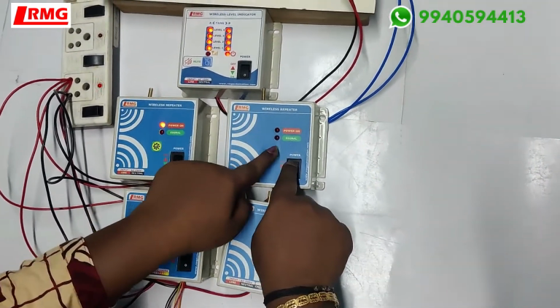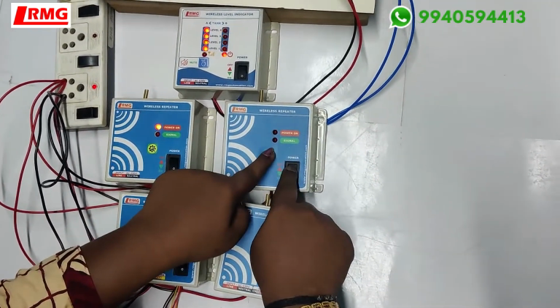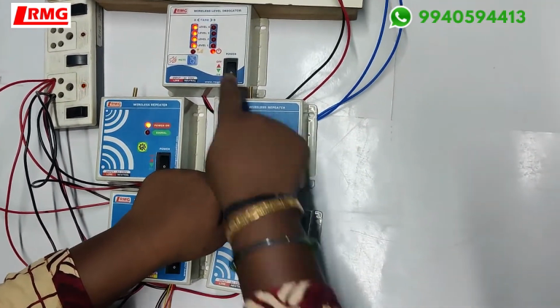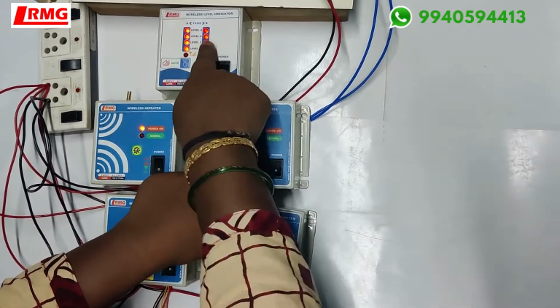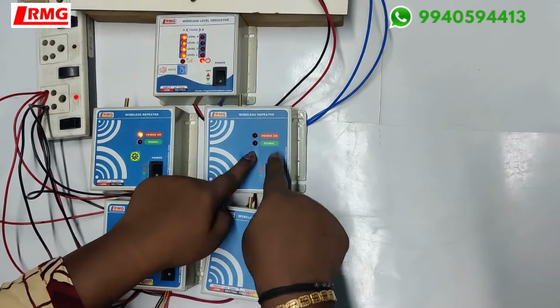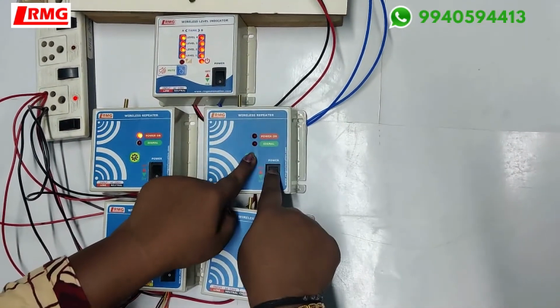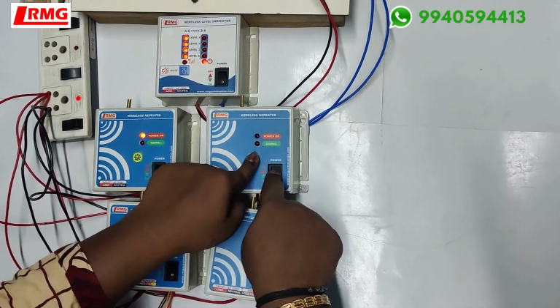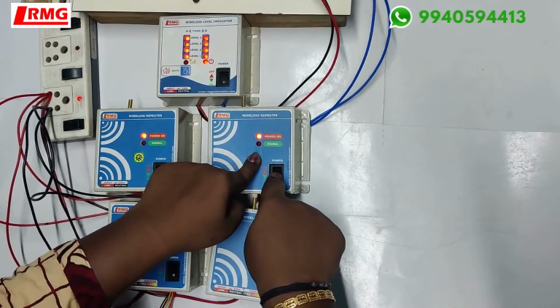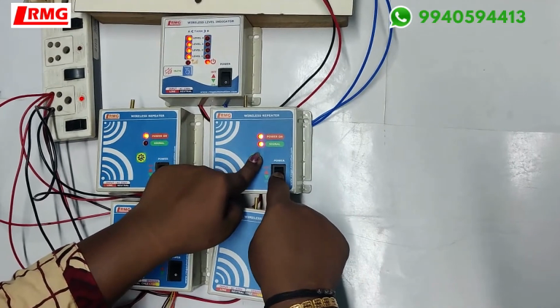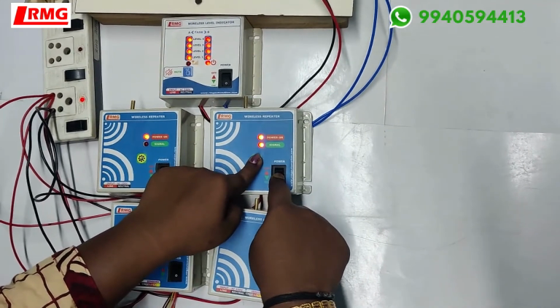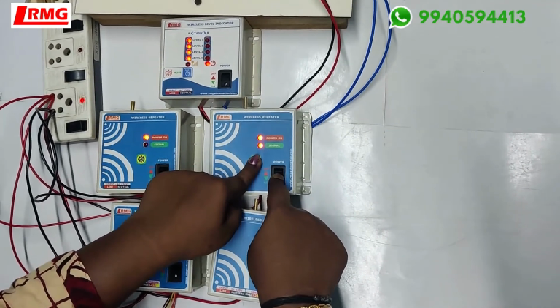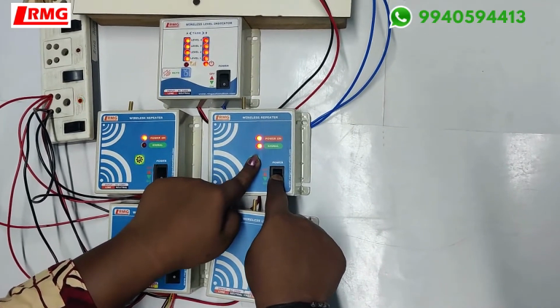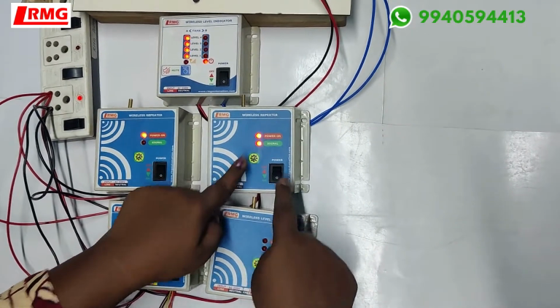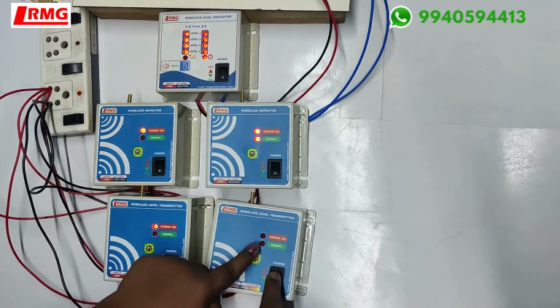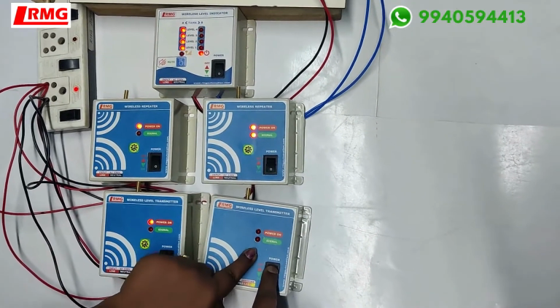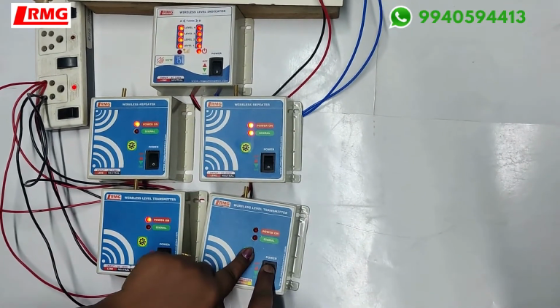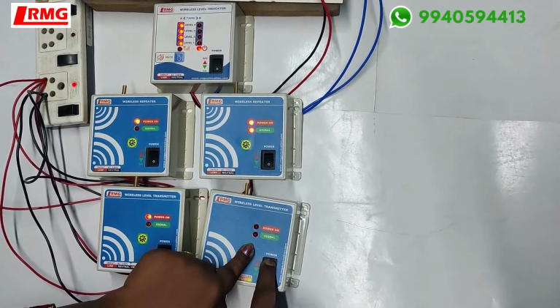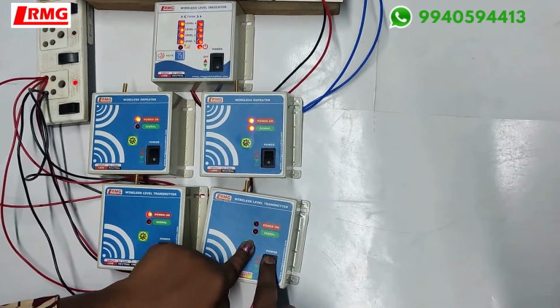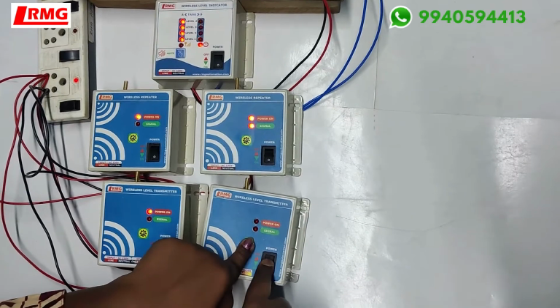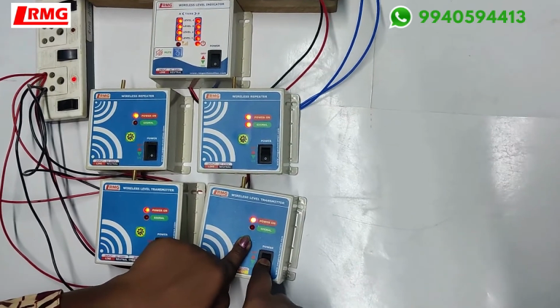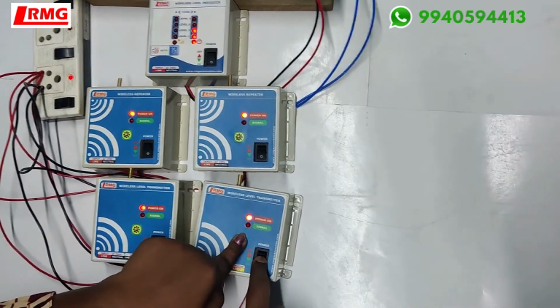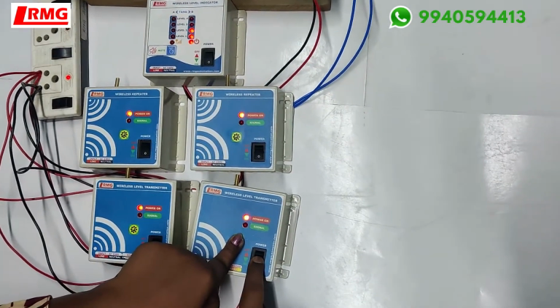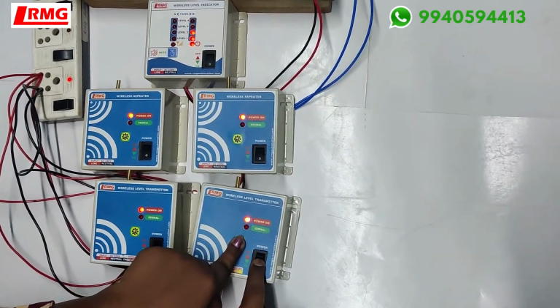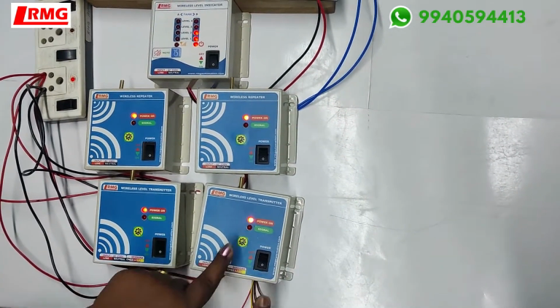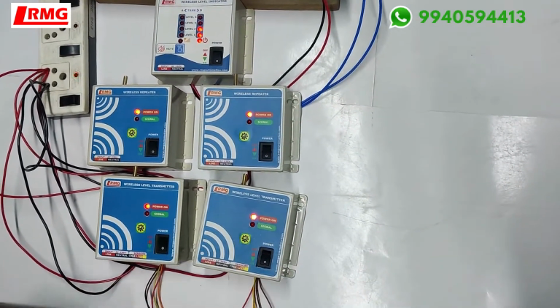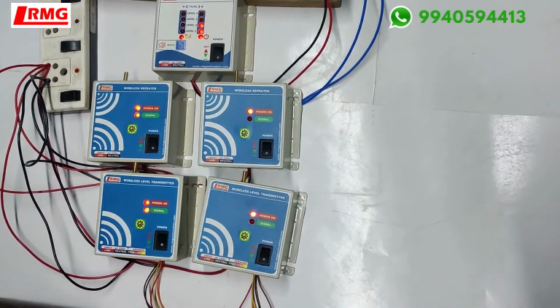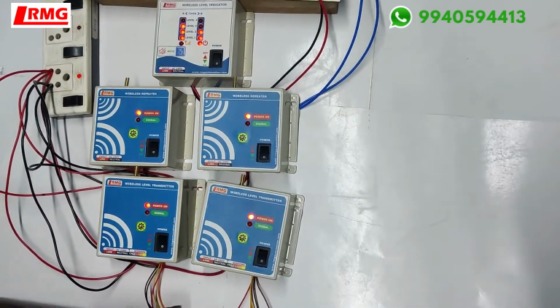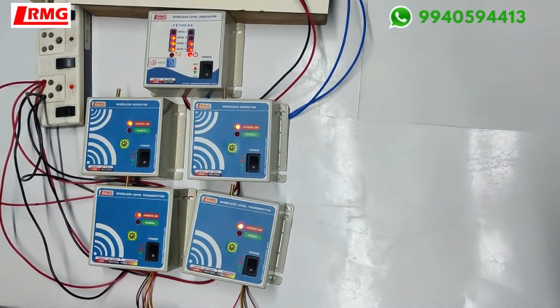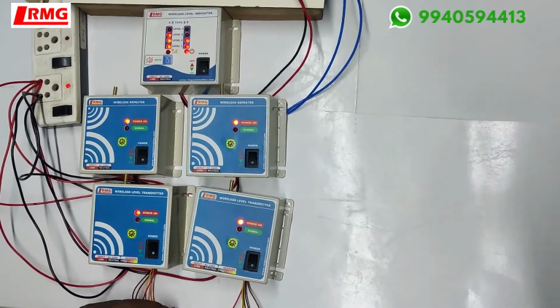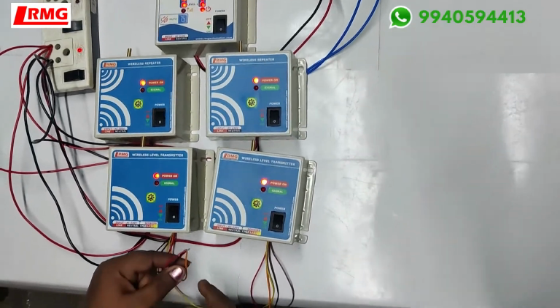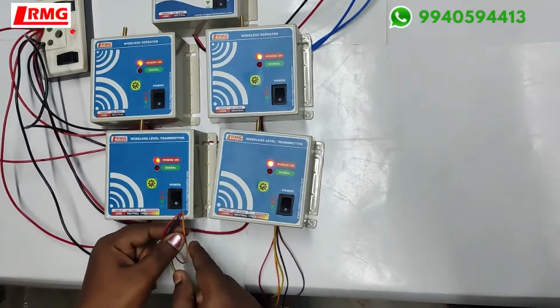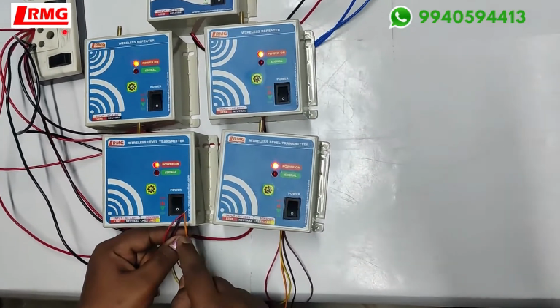Similarly, now it has shifted to tank B, and then the transmitter. Now I have already joined the sensor lines here.